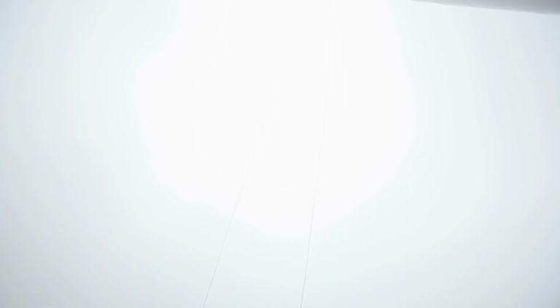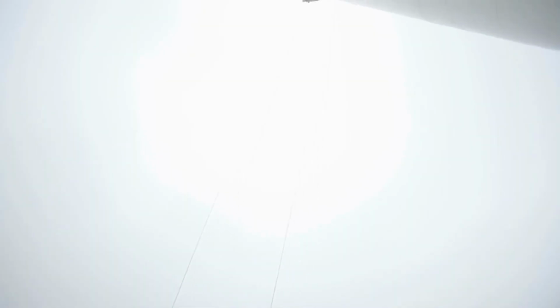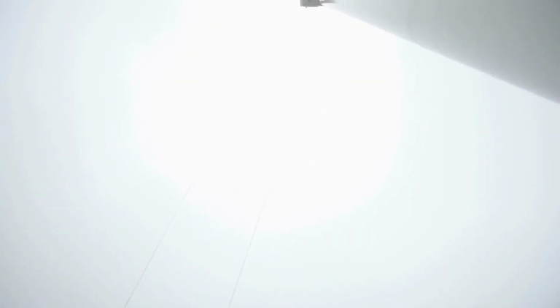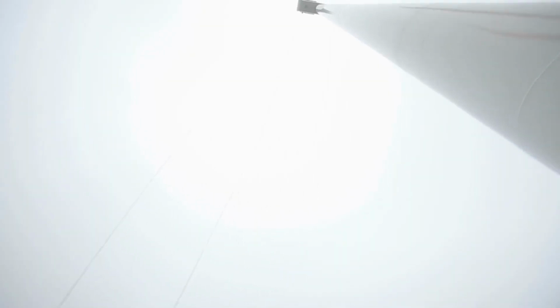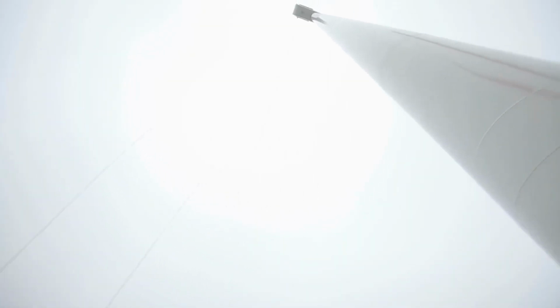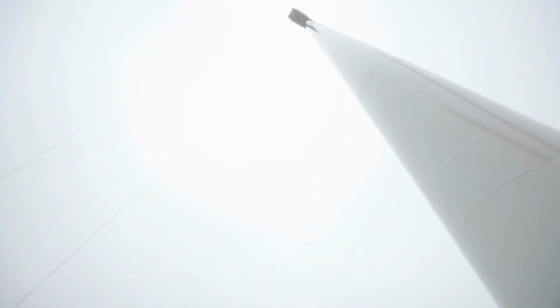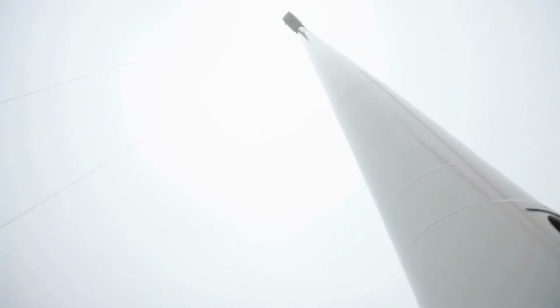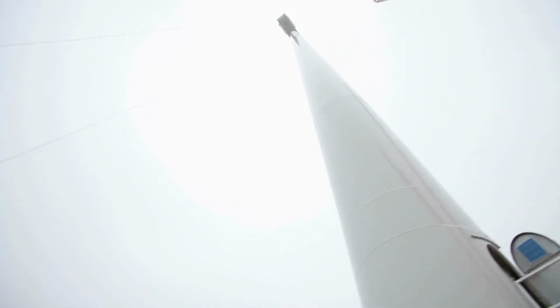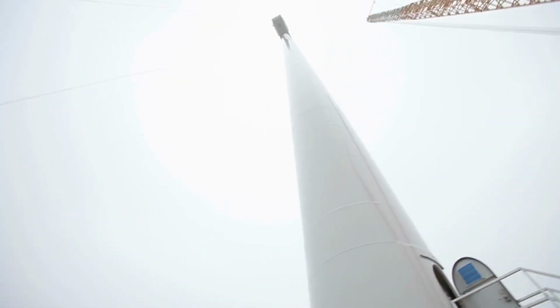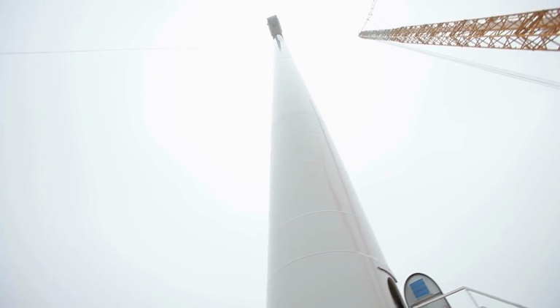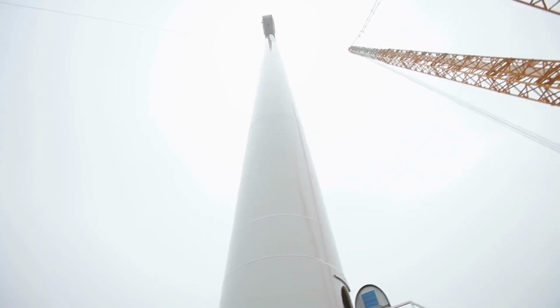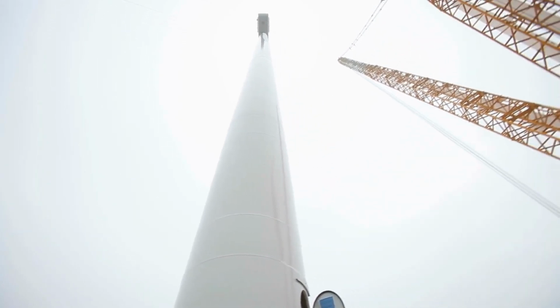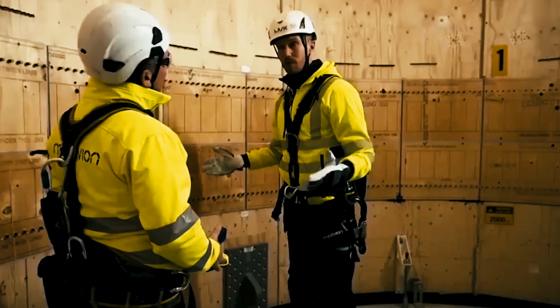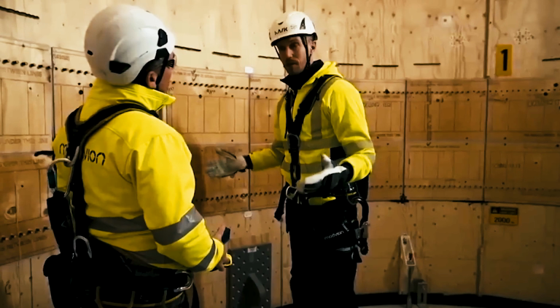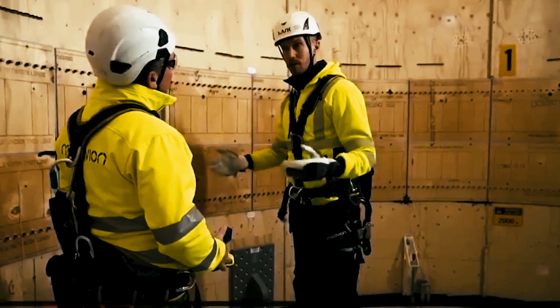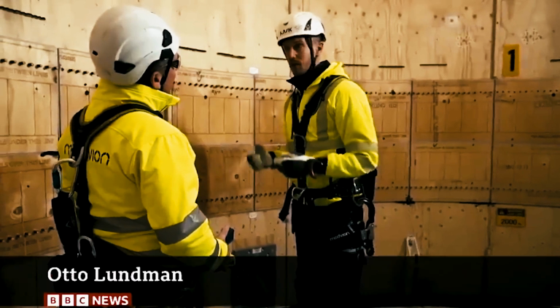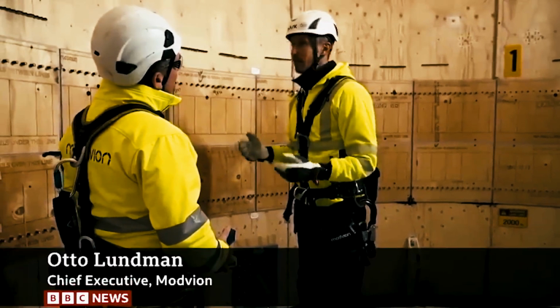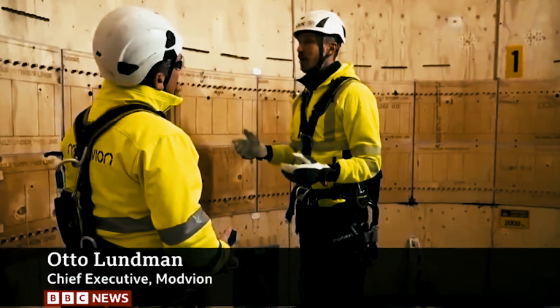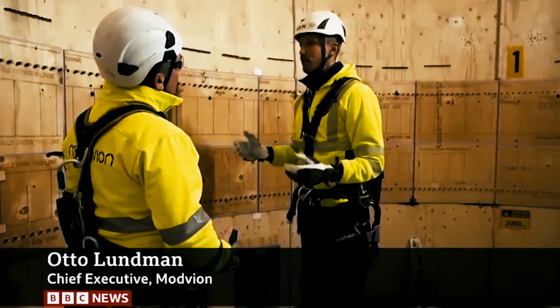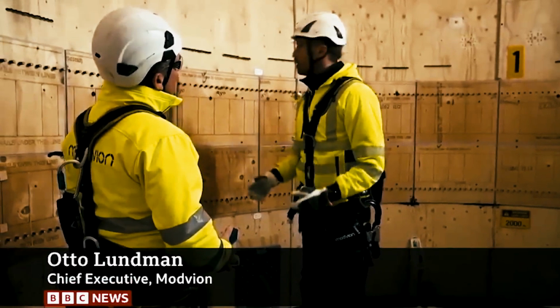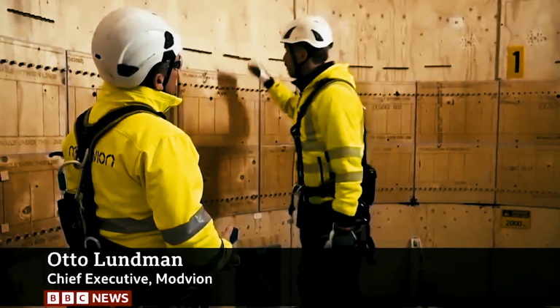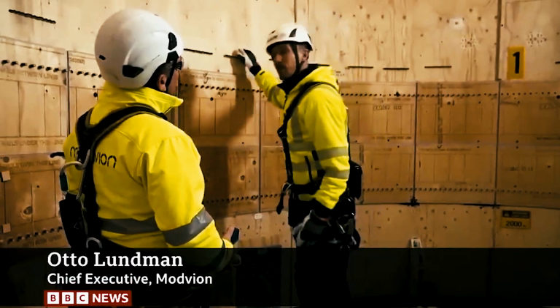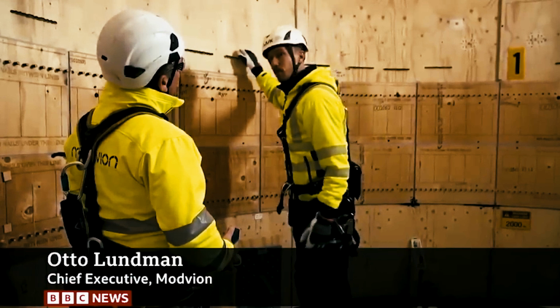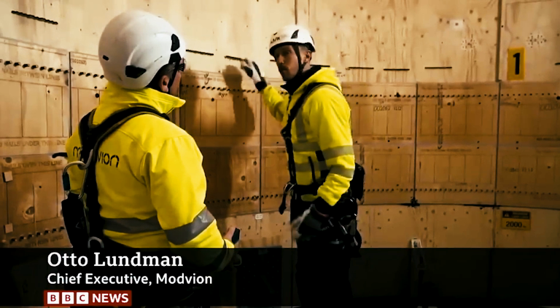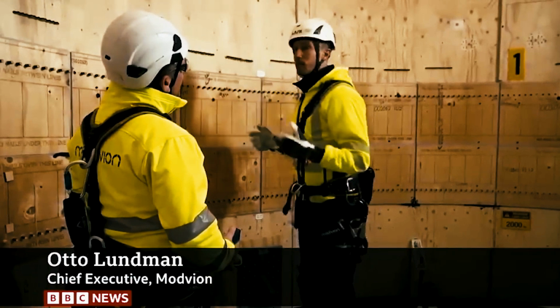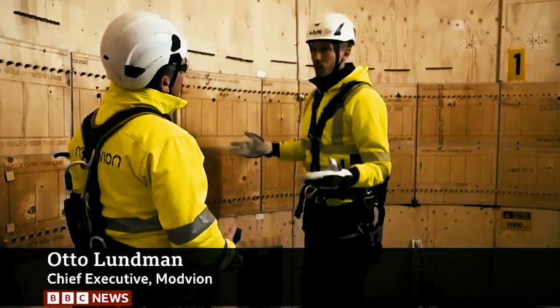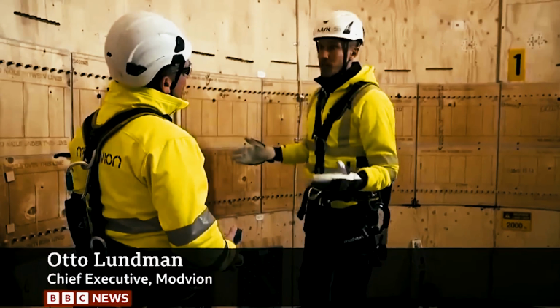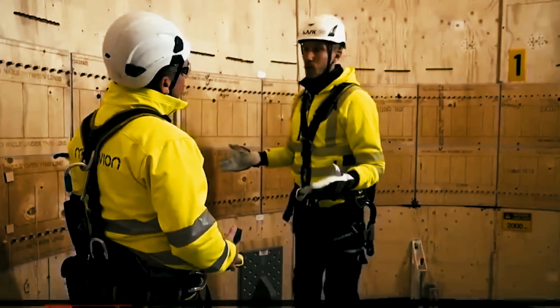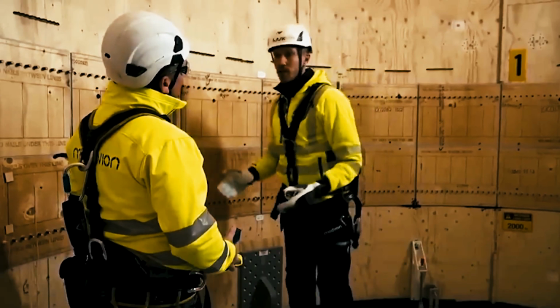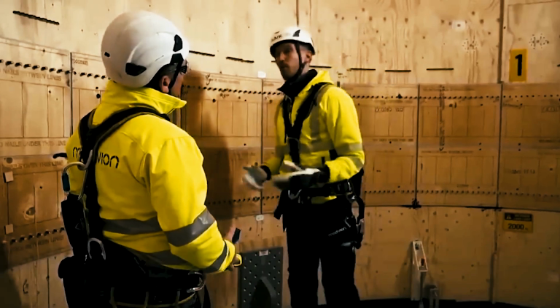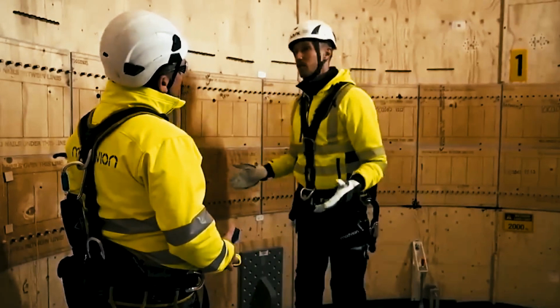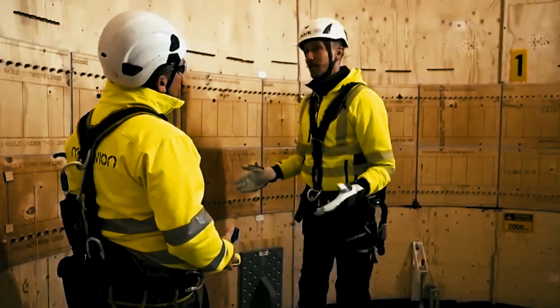Atop the tower, a 2-megawatt wind turbine manufactured by Danish company Vestas is being installed, marking the first application of Modvion's wooden tower technology with a Vestas turbine.